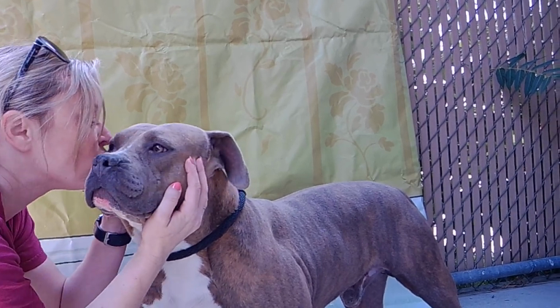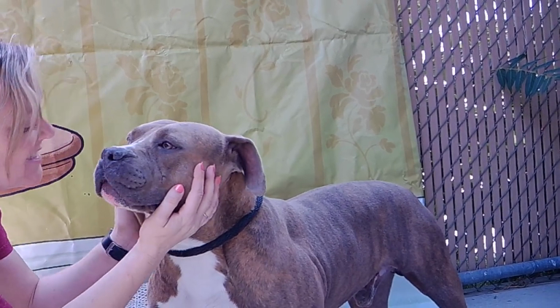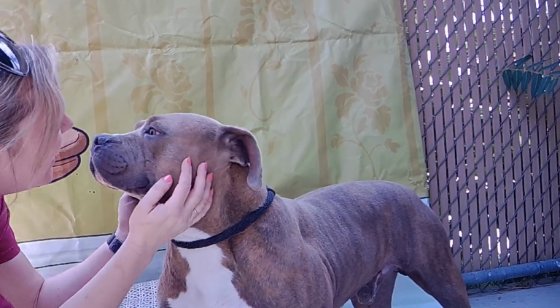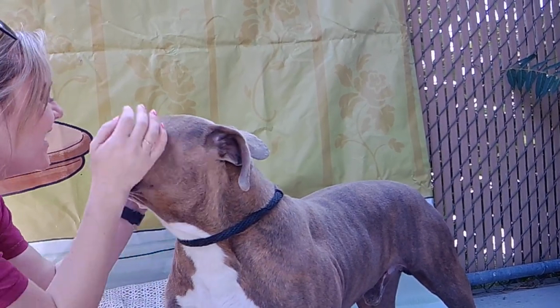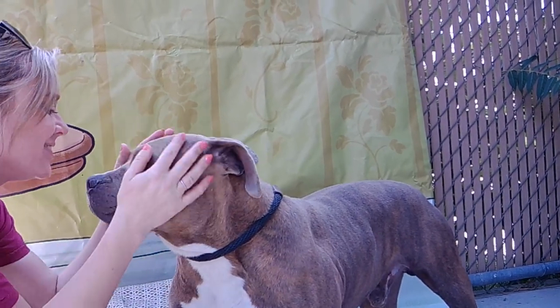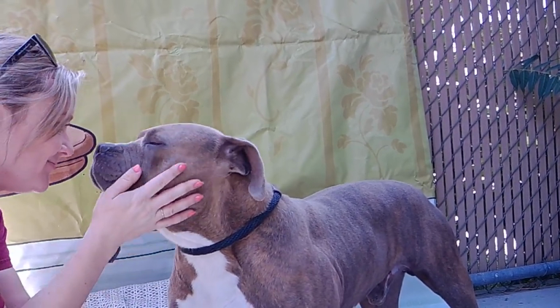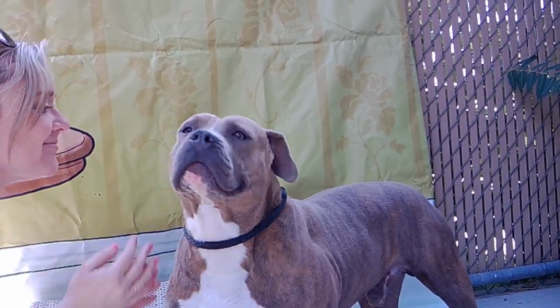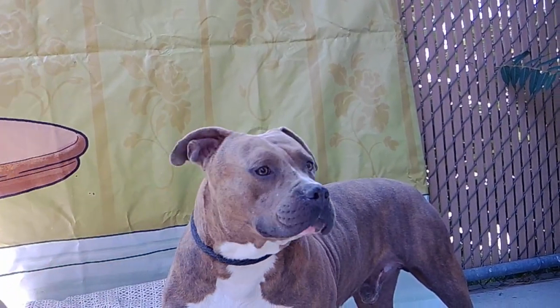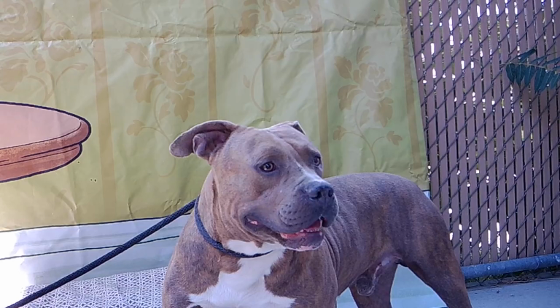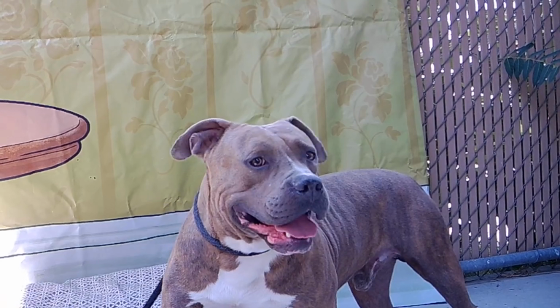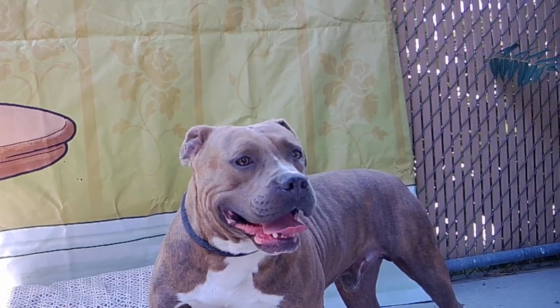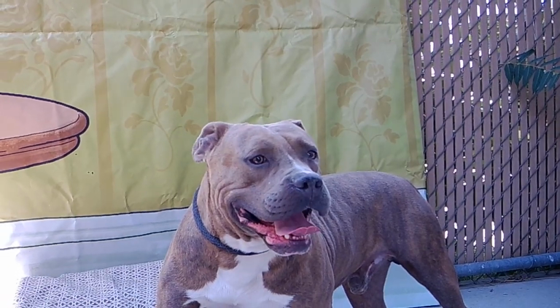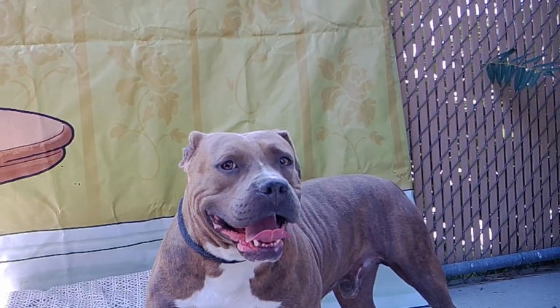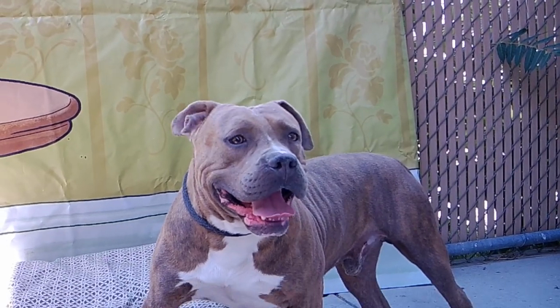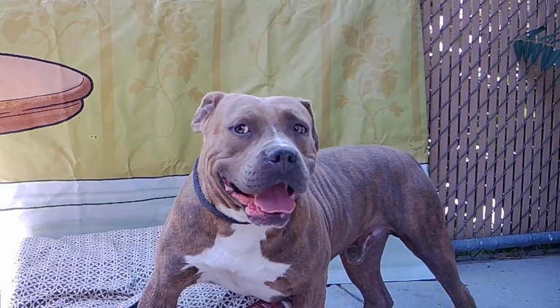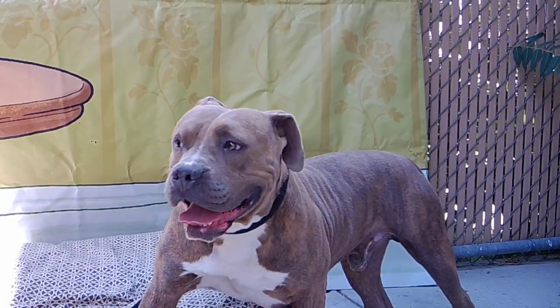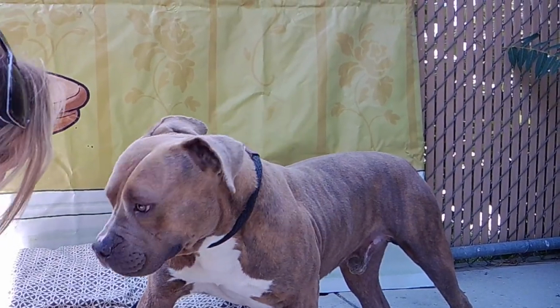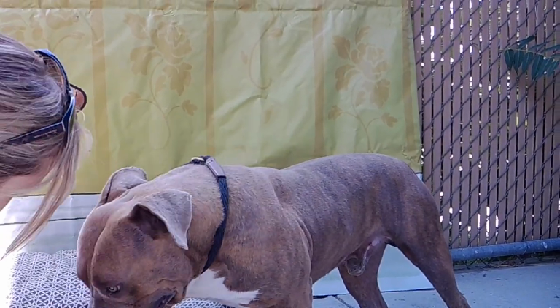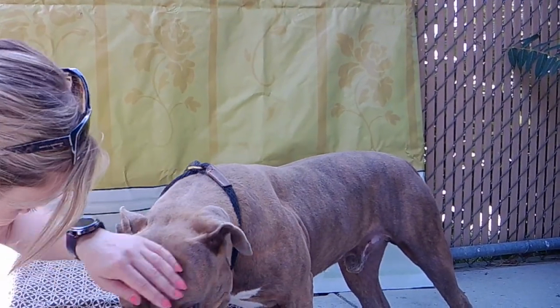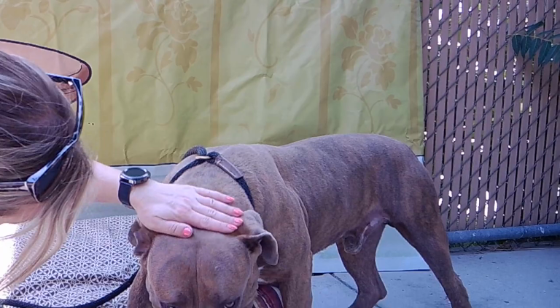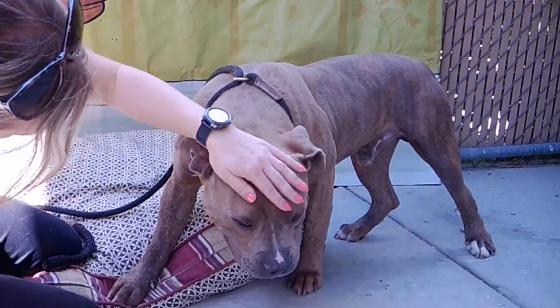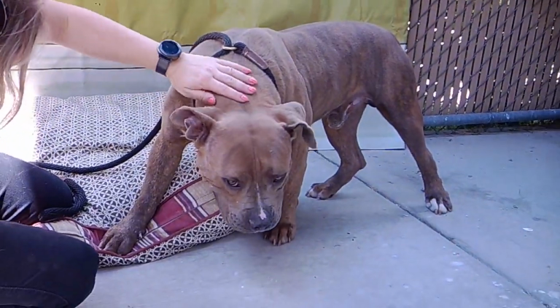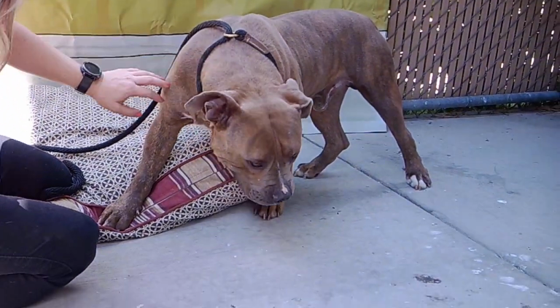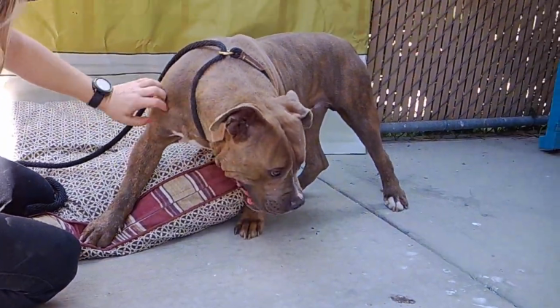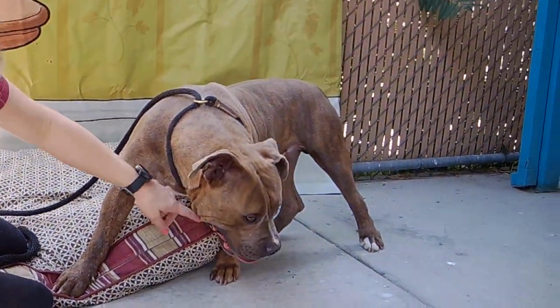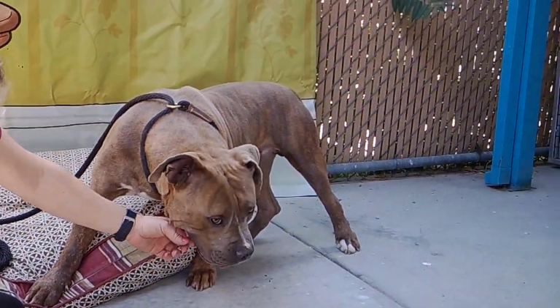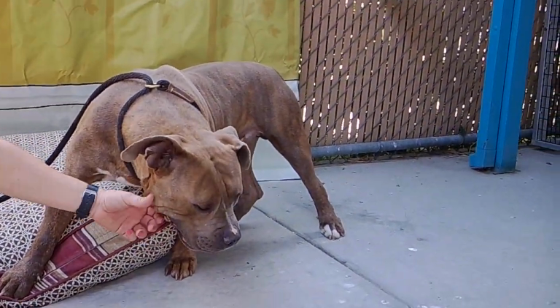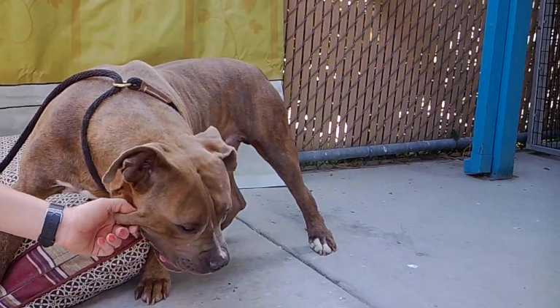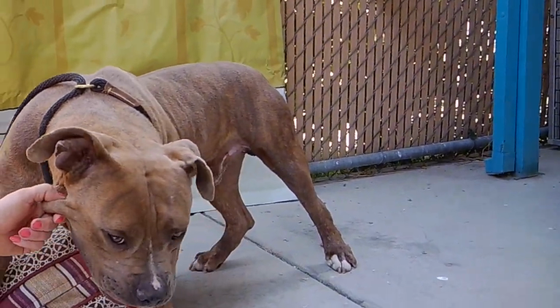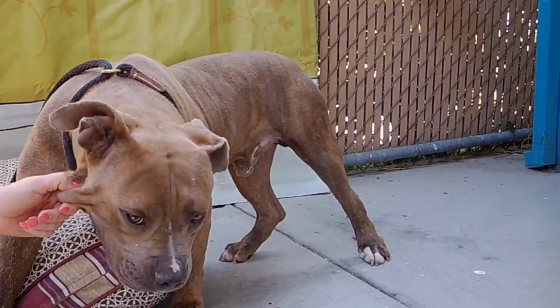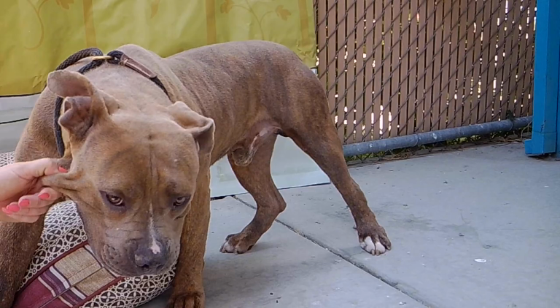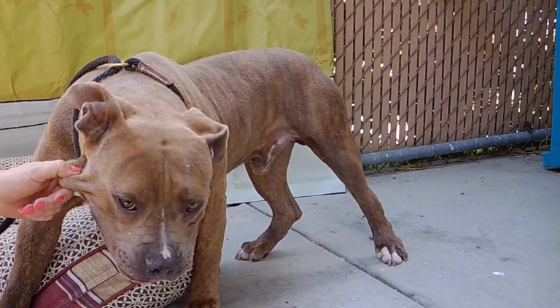So if you're interested in Chuck, and we hope you are, because he would make a great couch potato partner, come on down to the Baldwin Park Shelter. Again, his ID number is A527-0521. Bye, Chuck! We hope you find a permanent pillow to snuggle on soon.